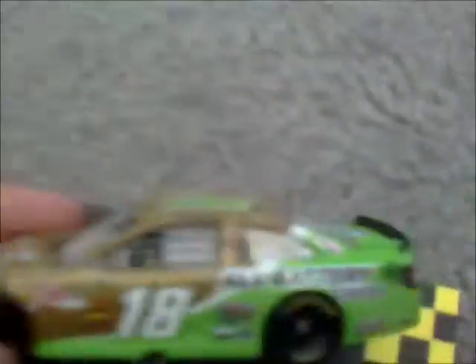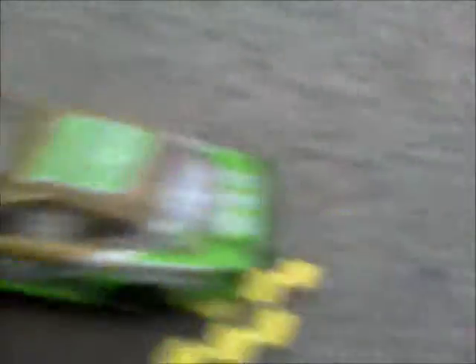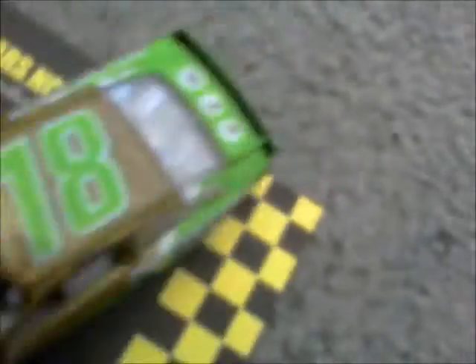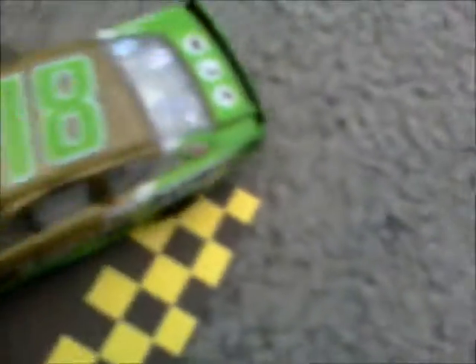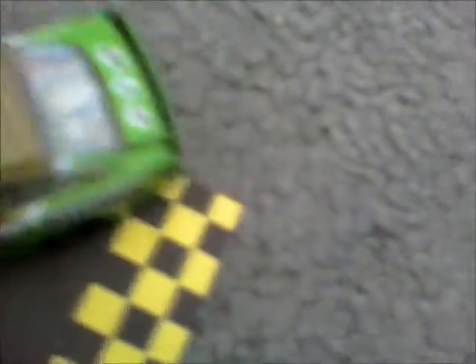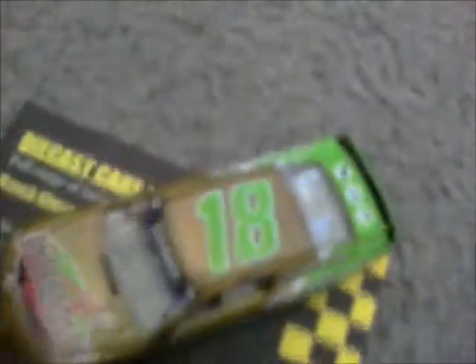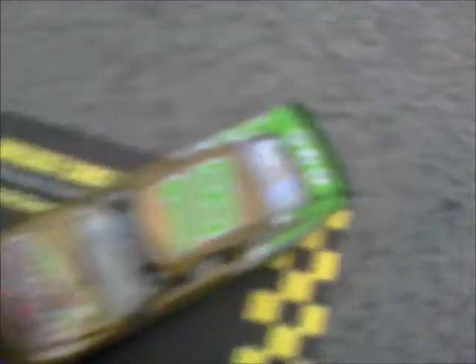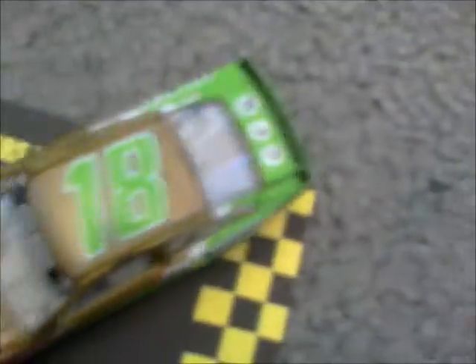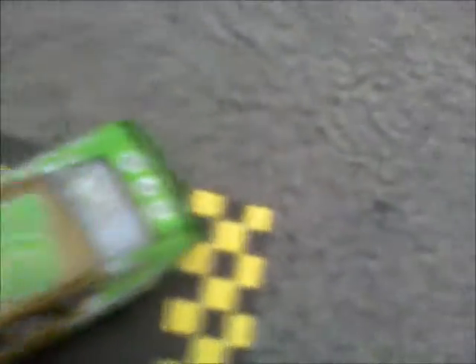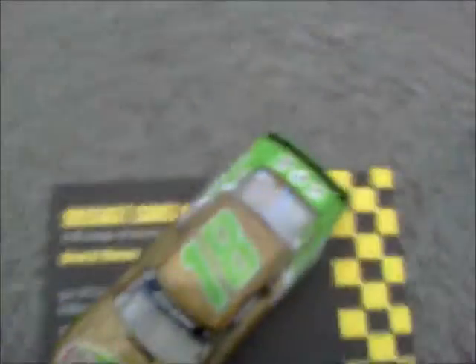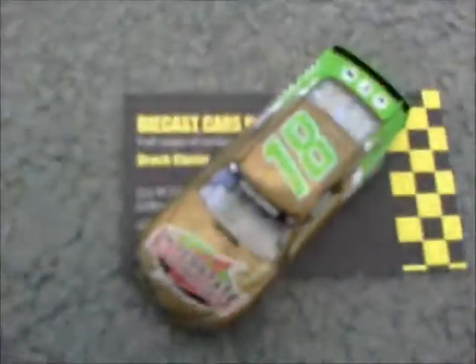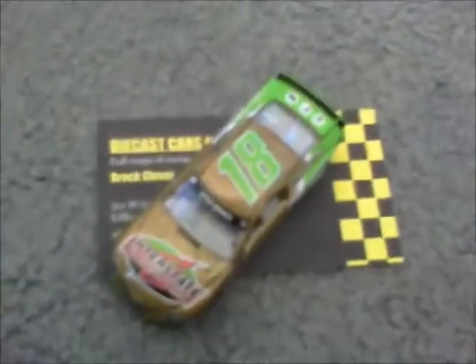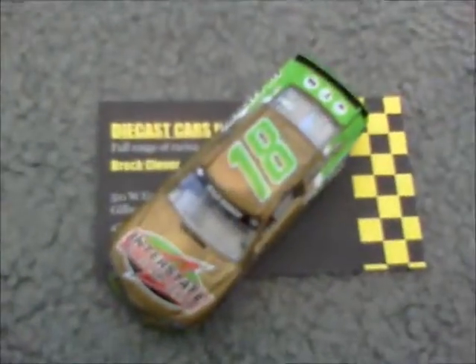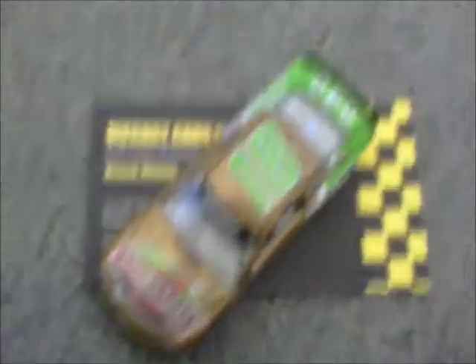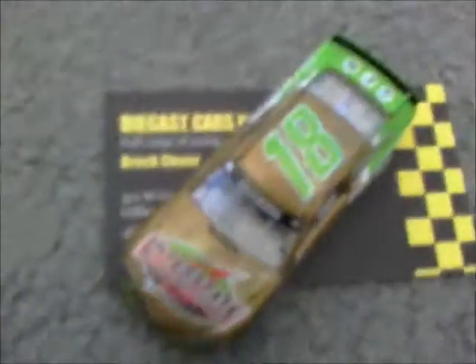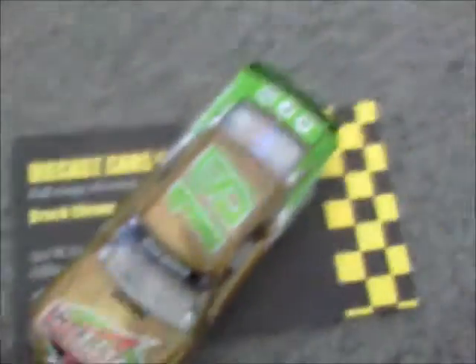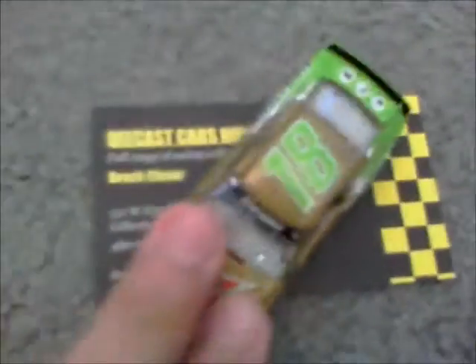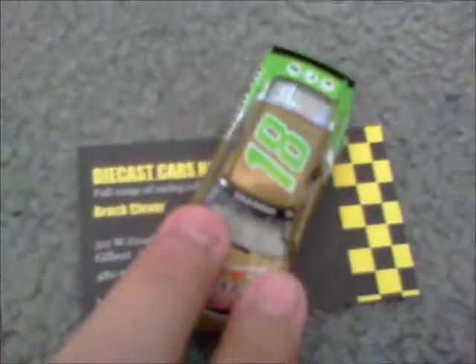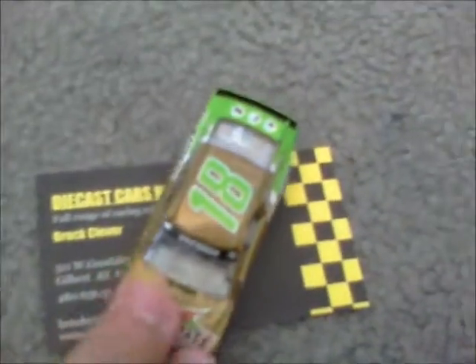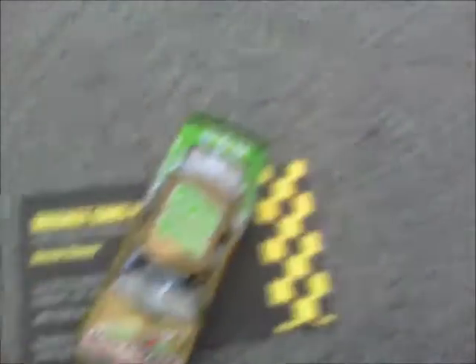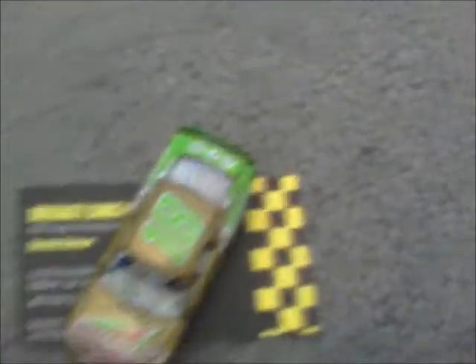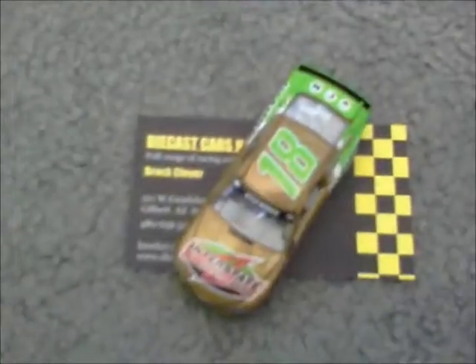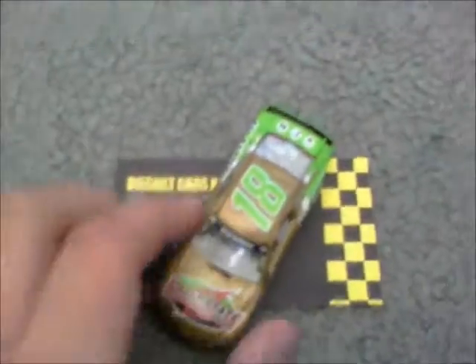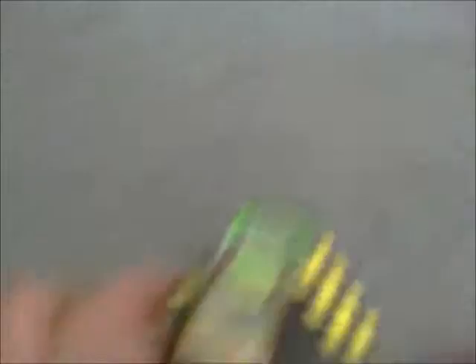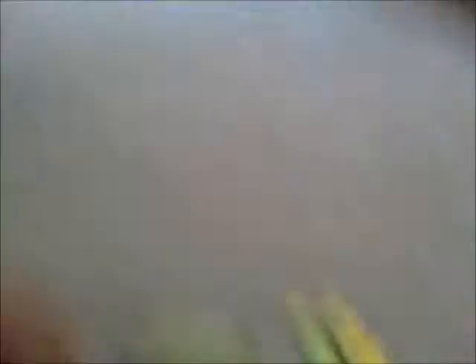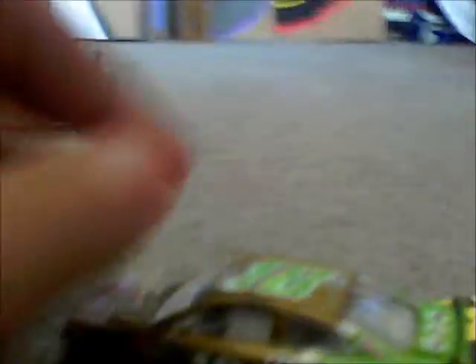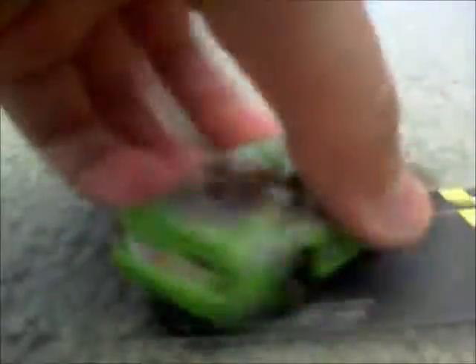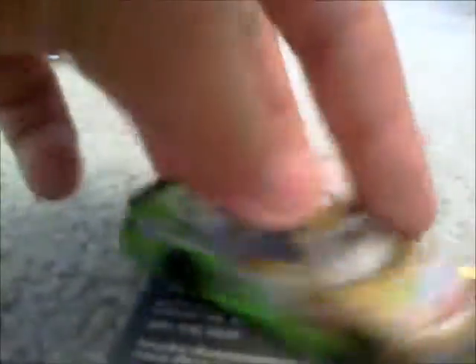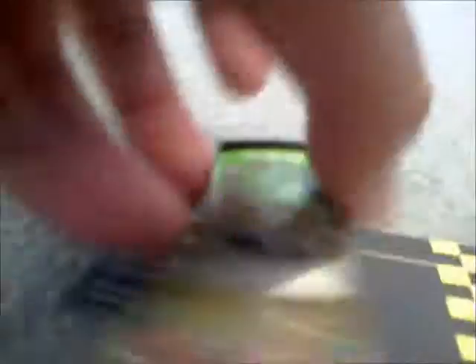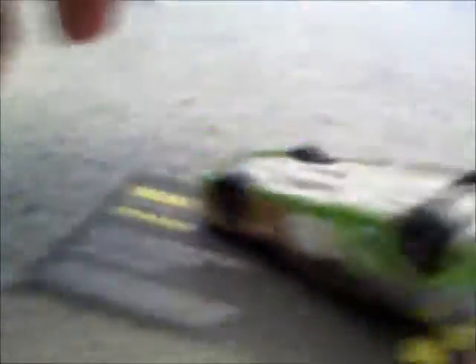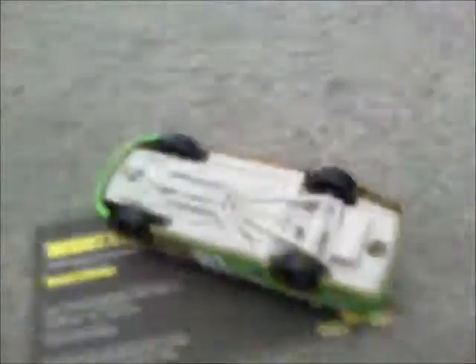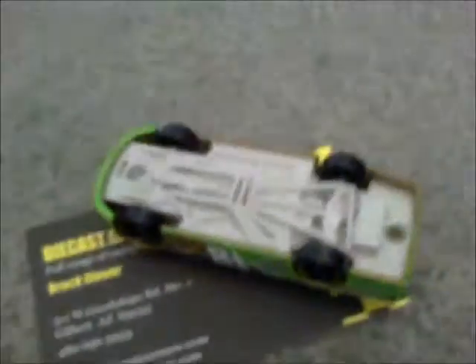Kyle Busch raced this car actually in the Coke 400. And it's the only race Kyle raced this car, I believe. I might be wrong. But anyway, here's the car all around, the back side of the car.